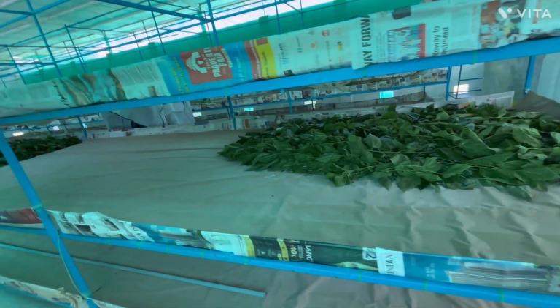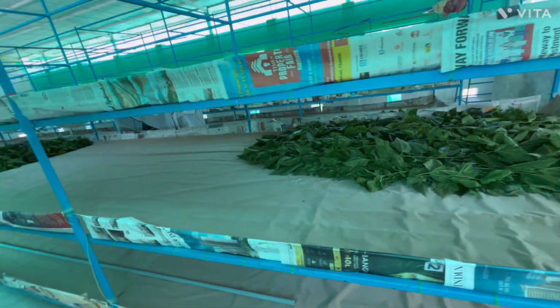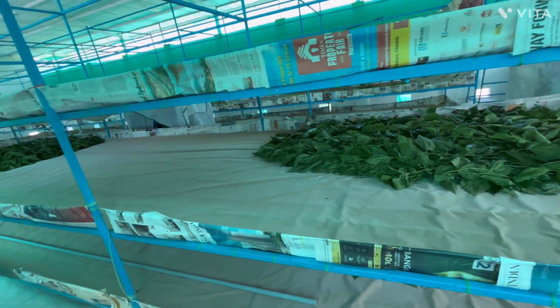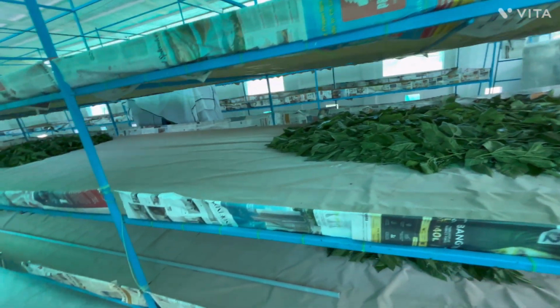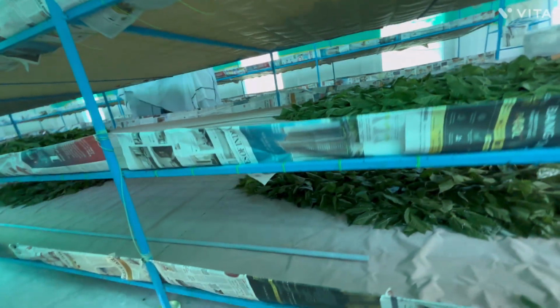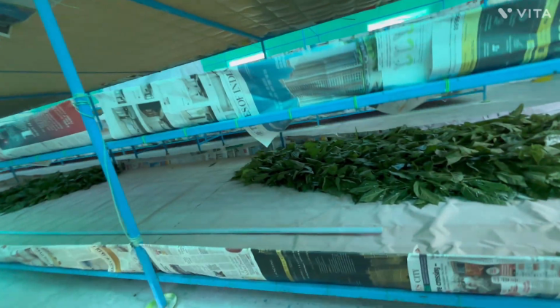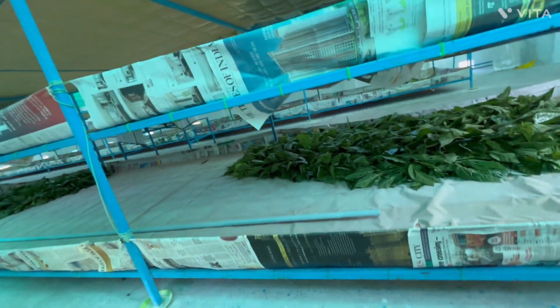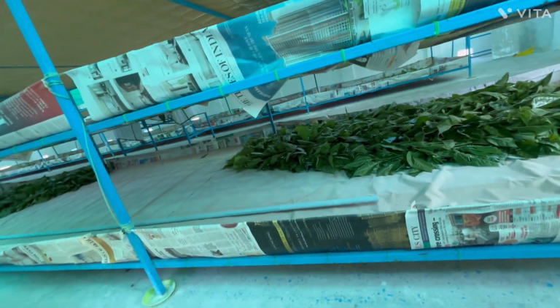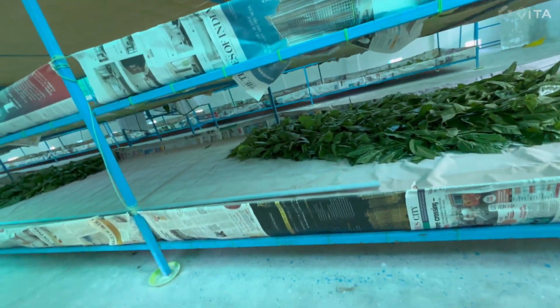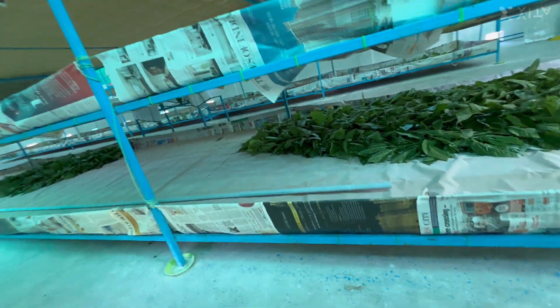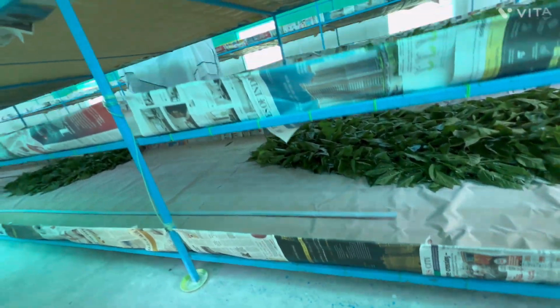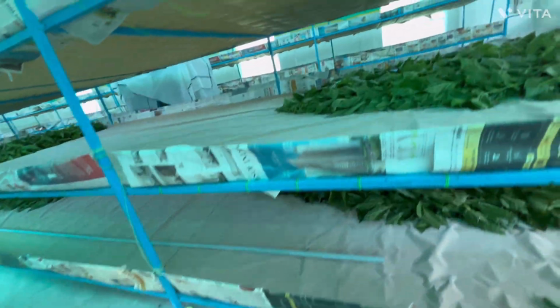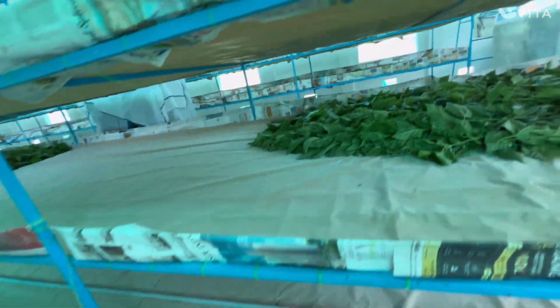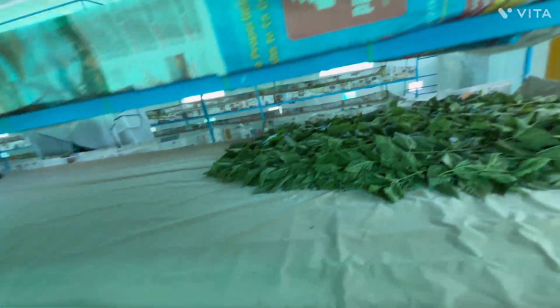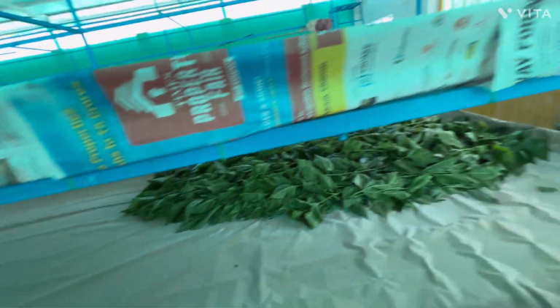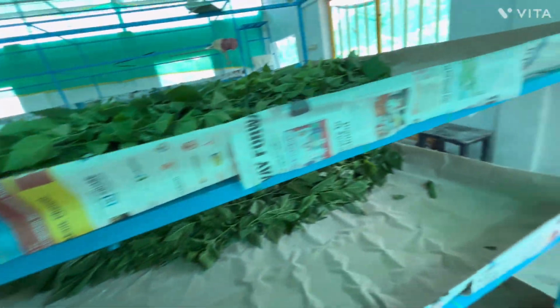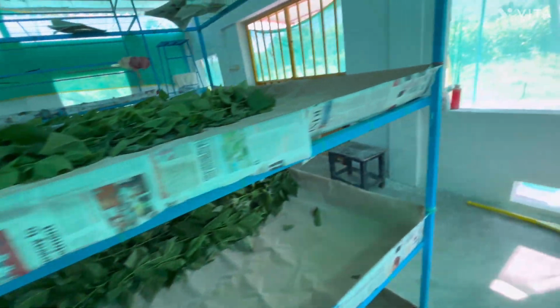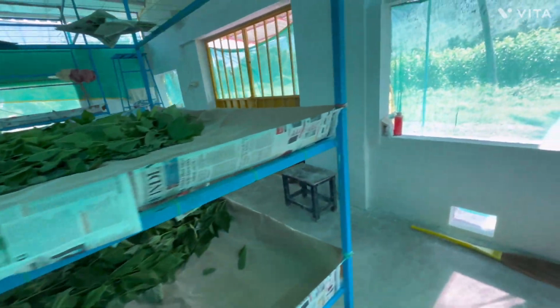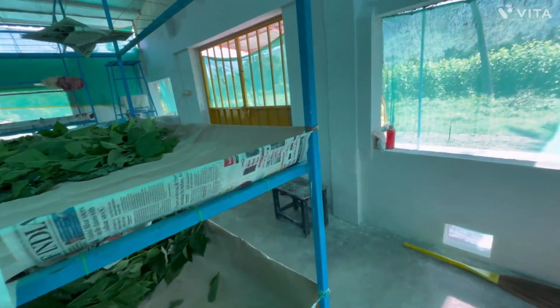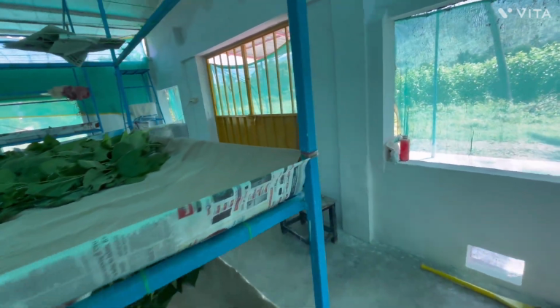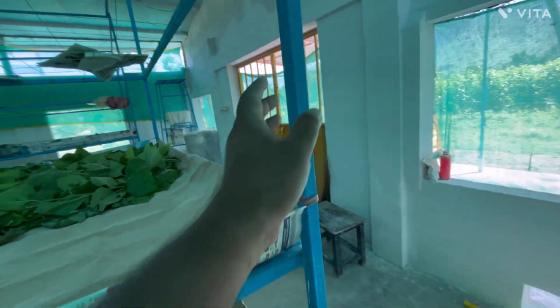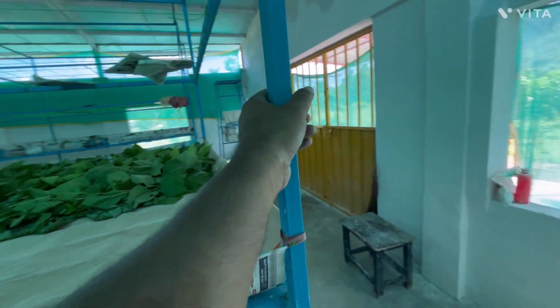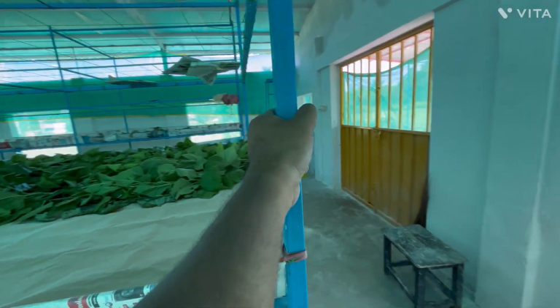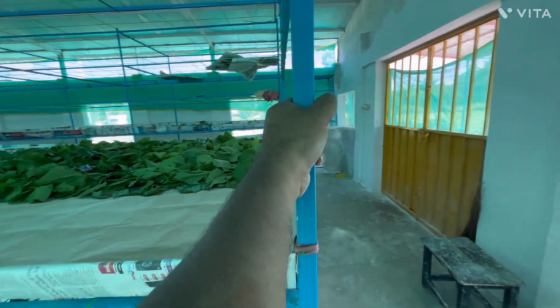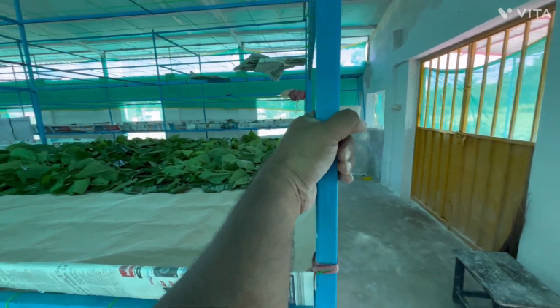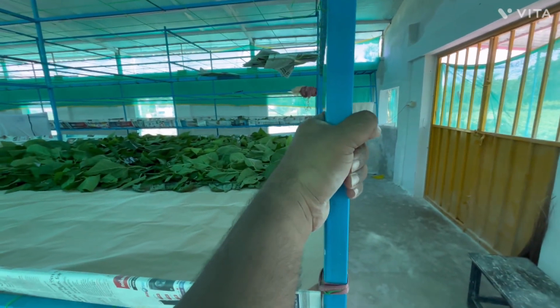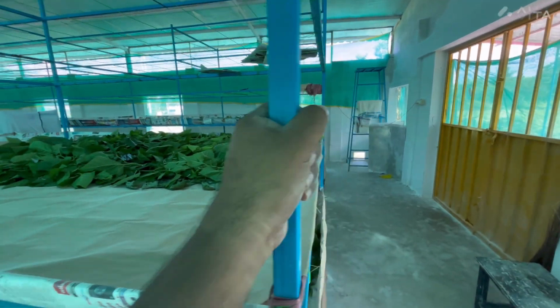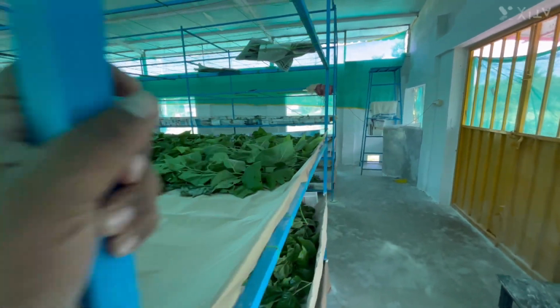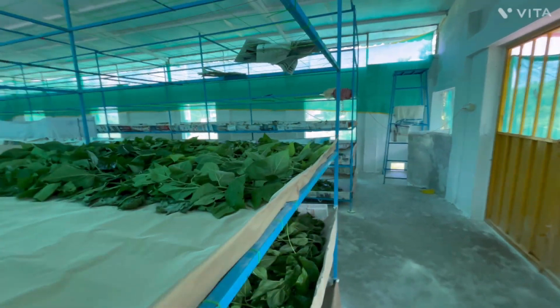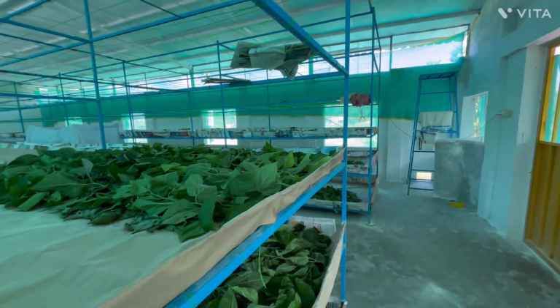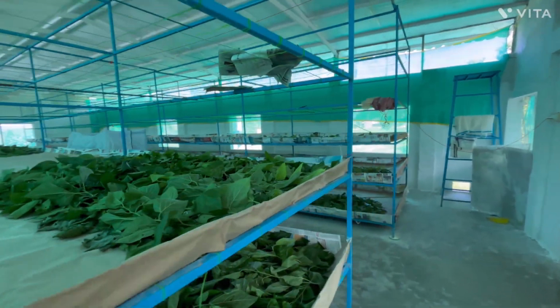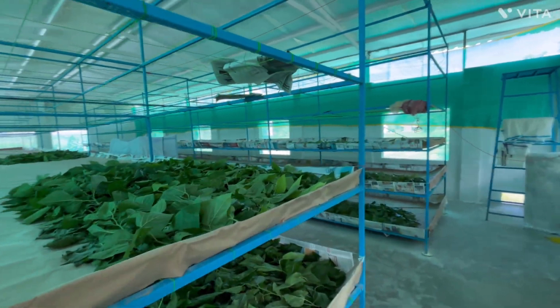Each rack measures 50 feet in length and 6 feet in width, giving us 300 square feet per rack. In total we have 12 racks in our rearing shed, covering 3600 square feet of rearing space.